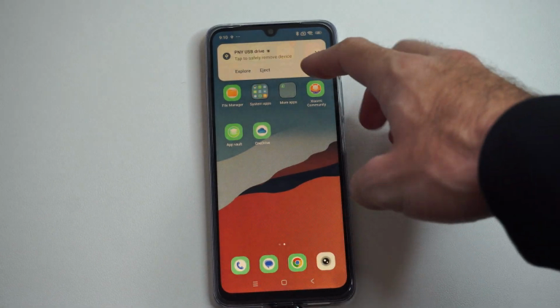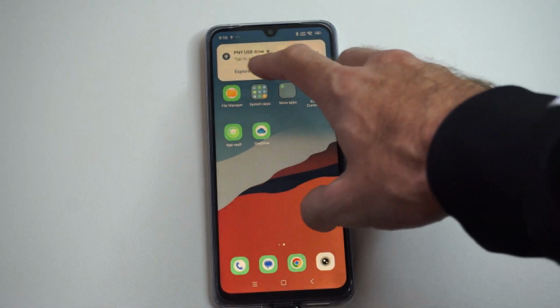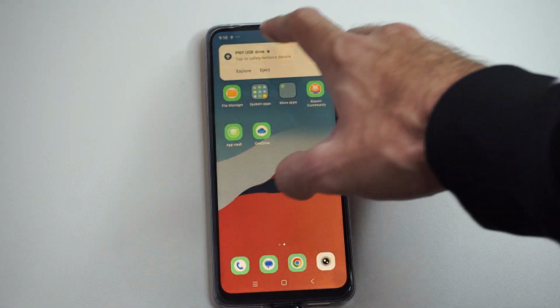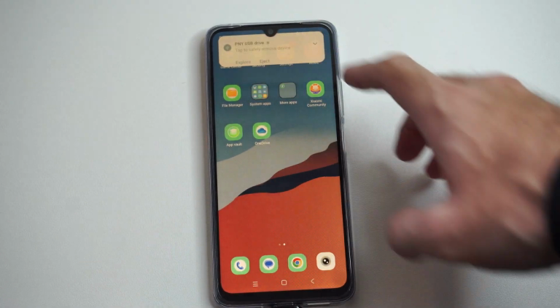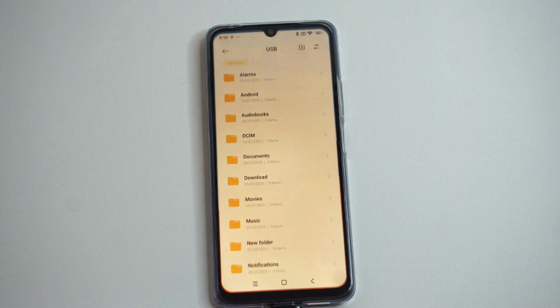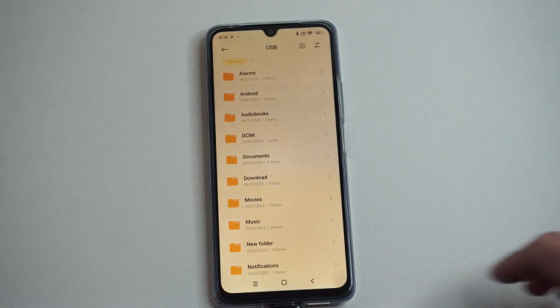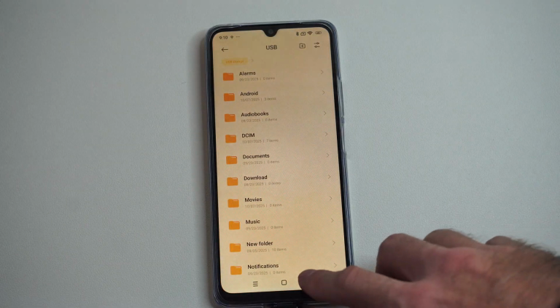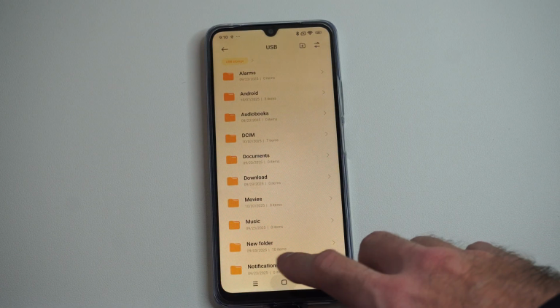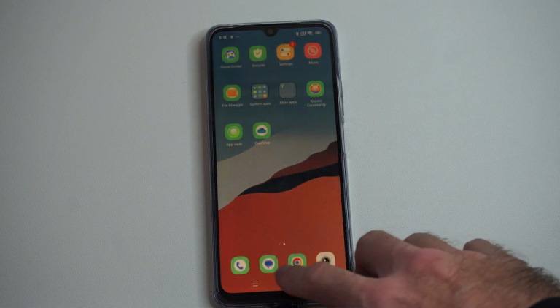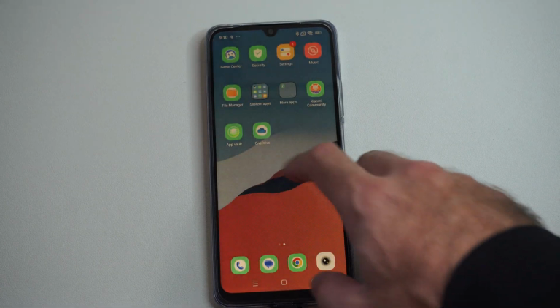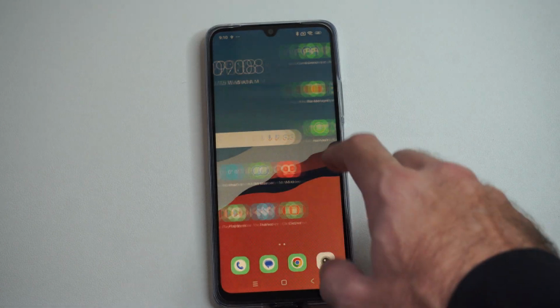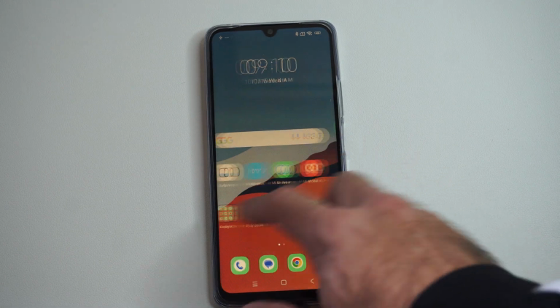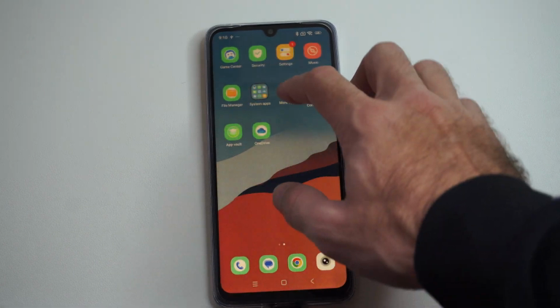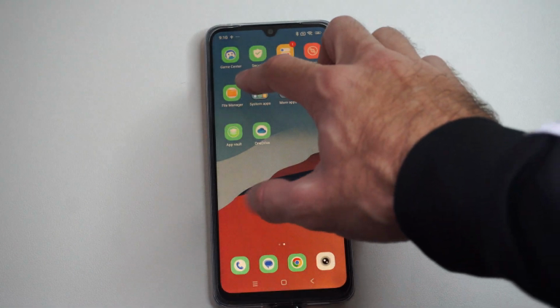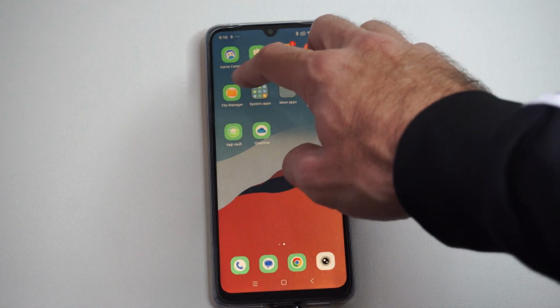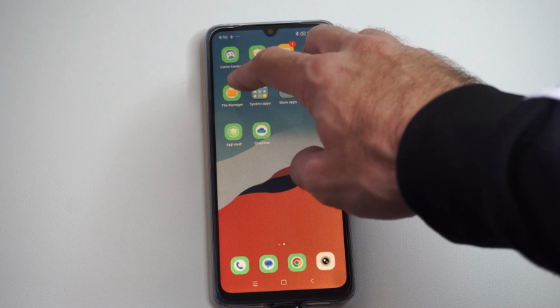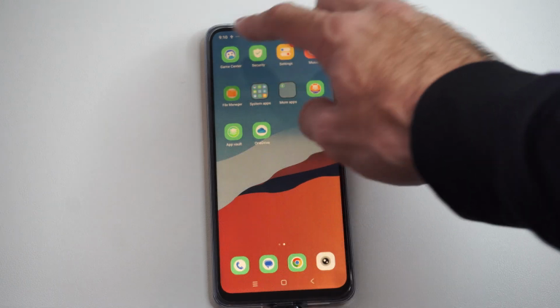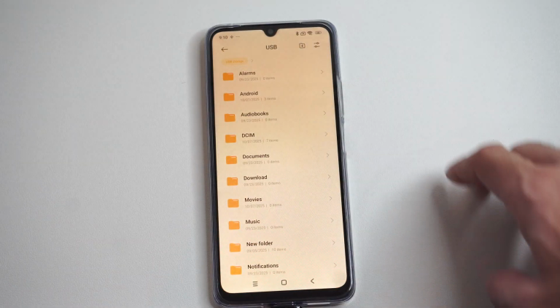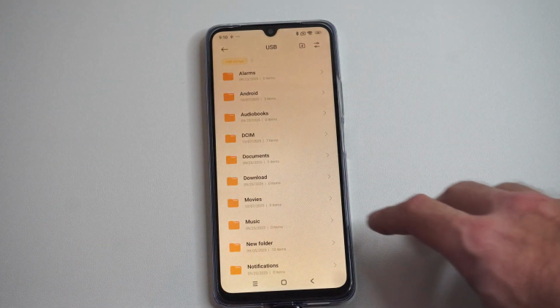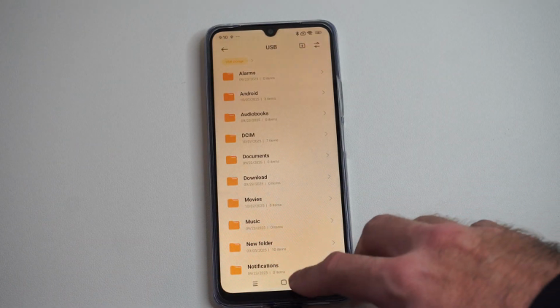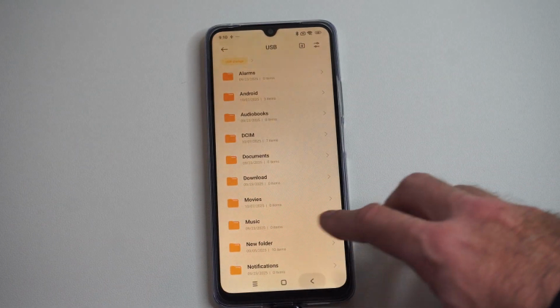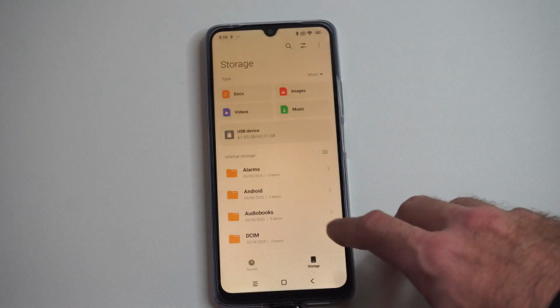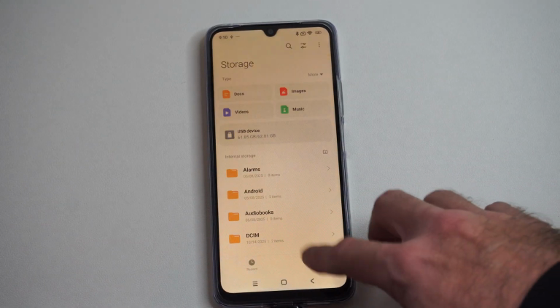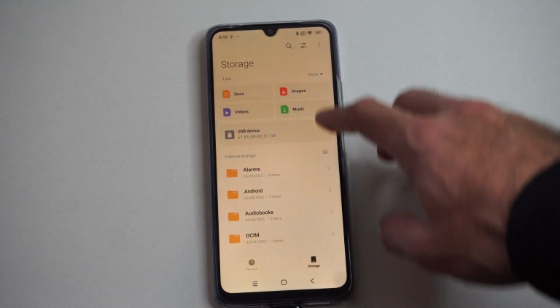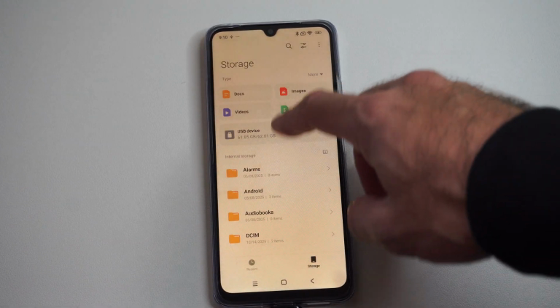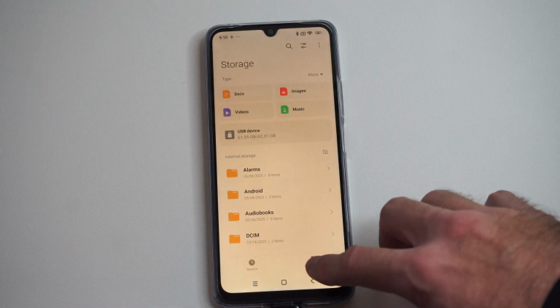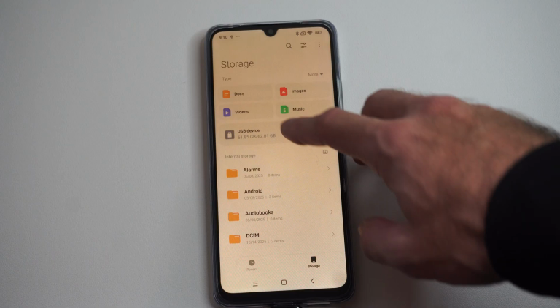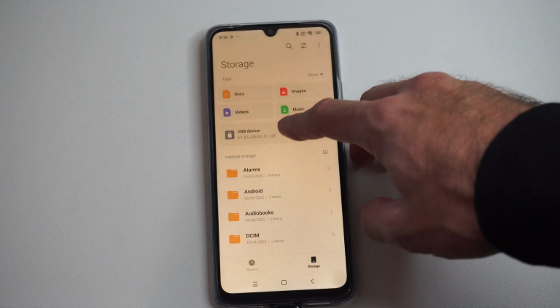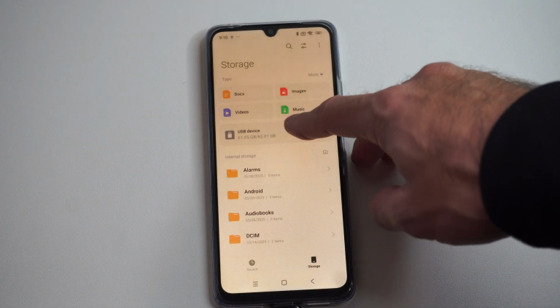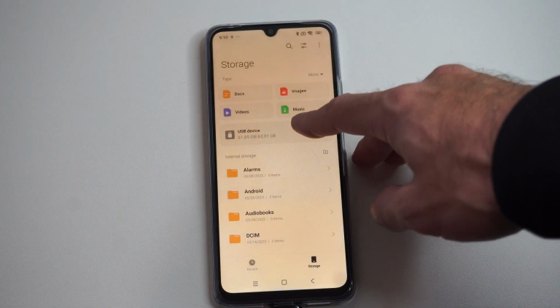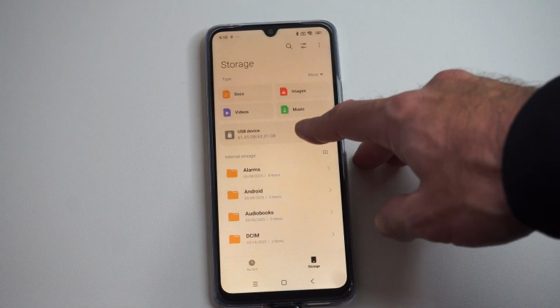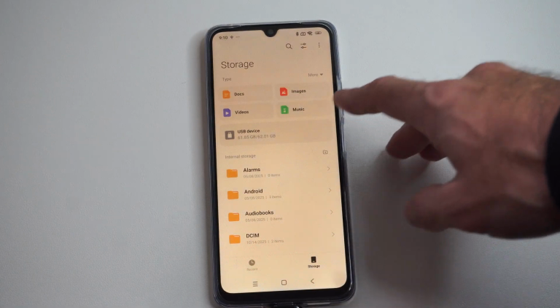You can just go to Explore. Otherwise, go on over to Files or File Manager or something with files in it. Then we can back out and go to Storage.